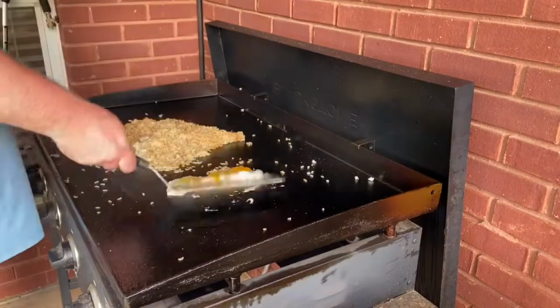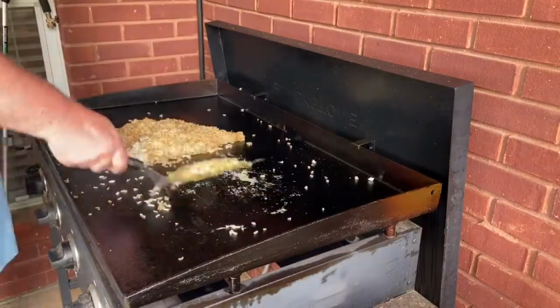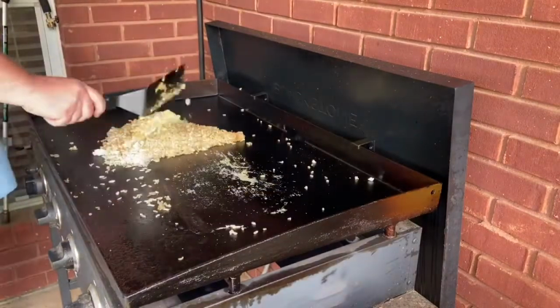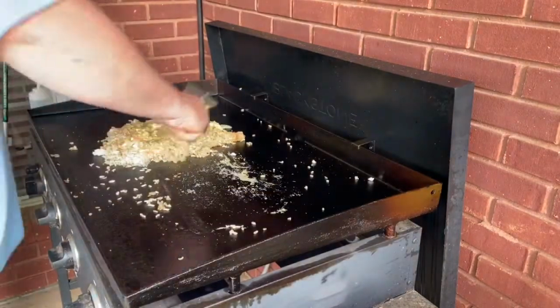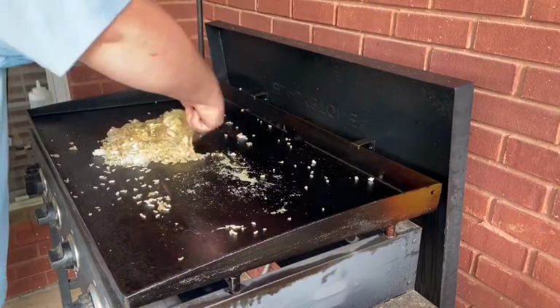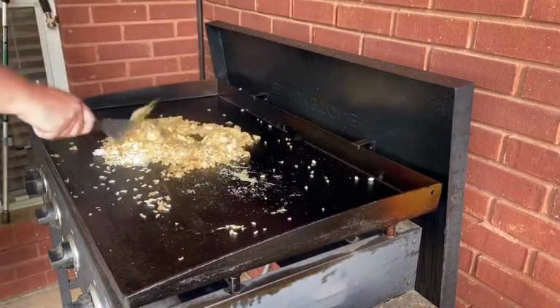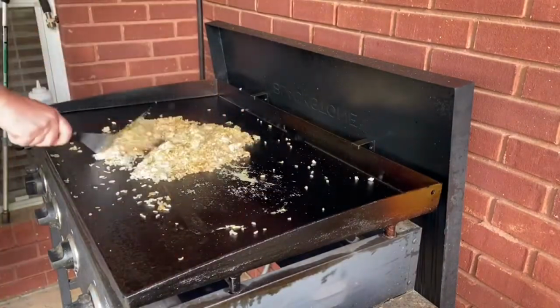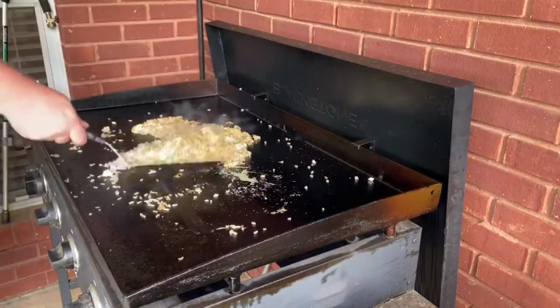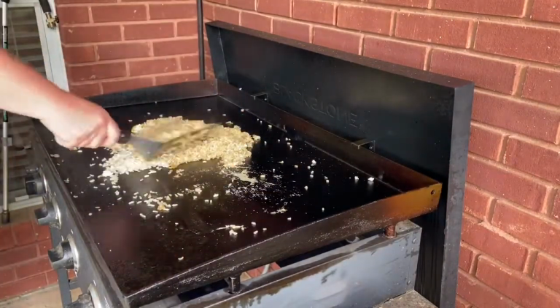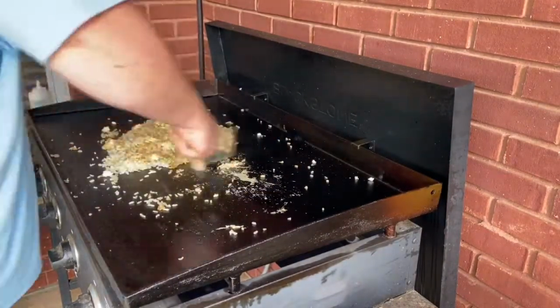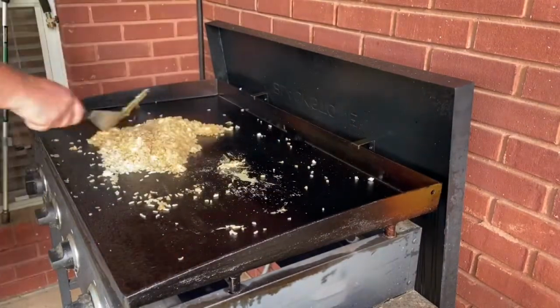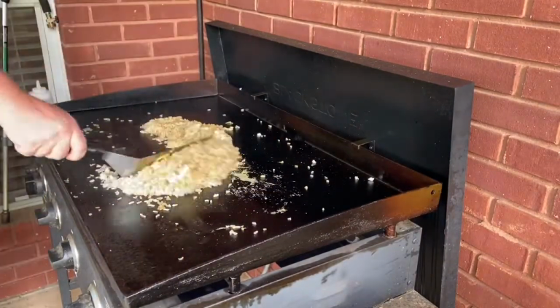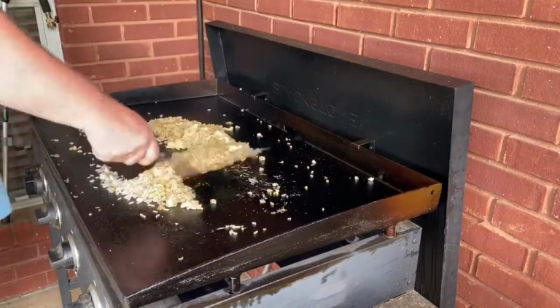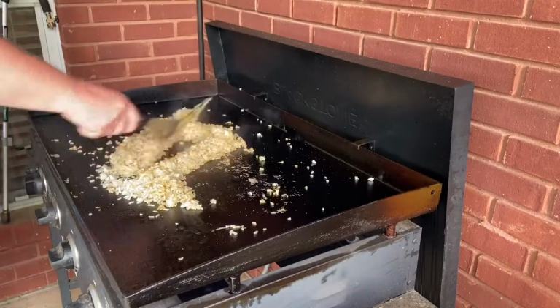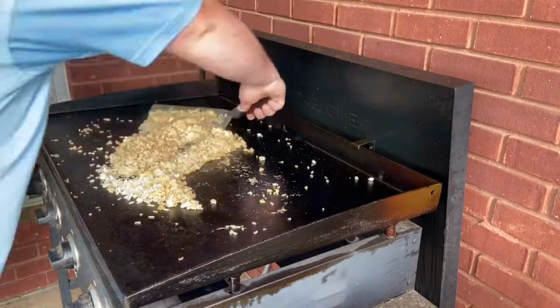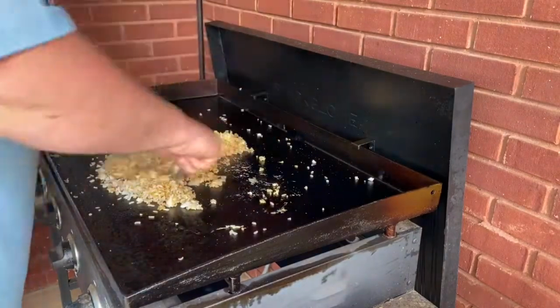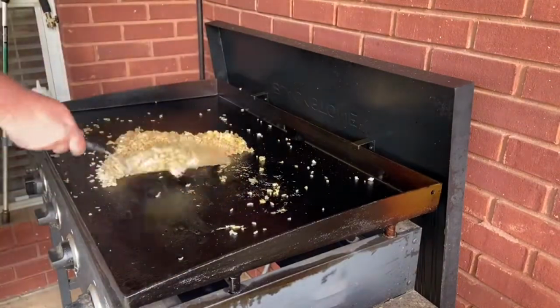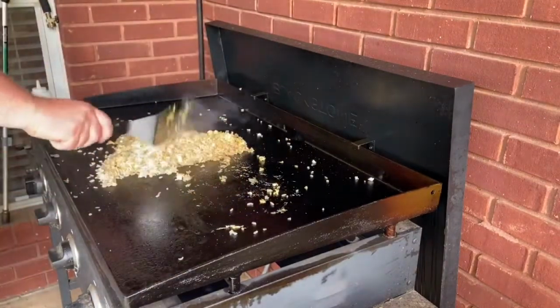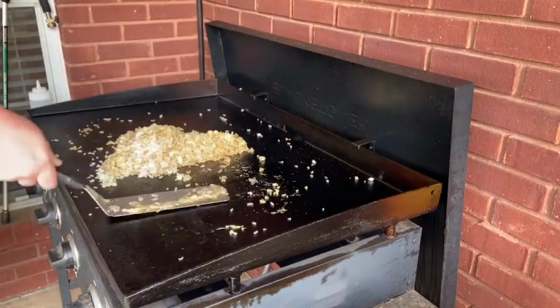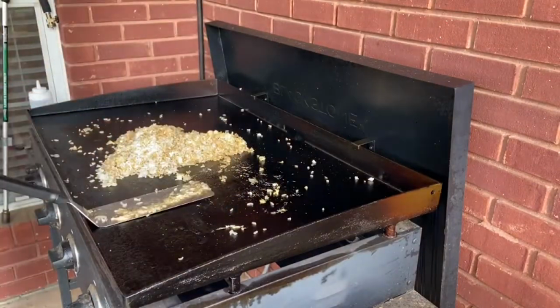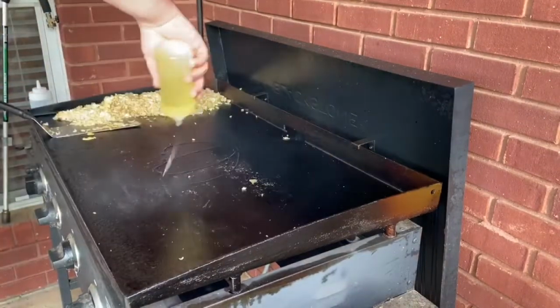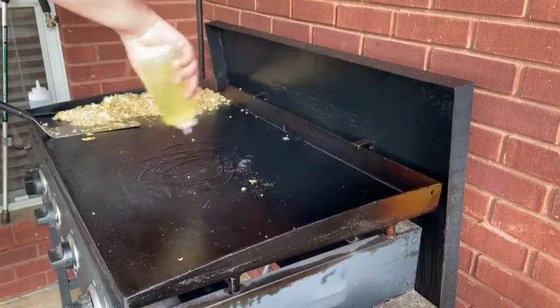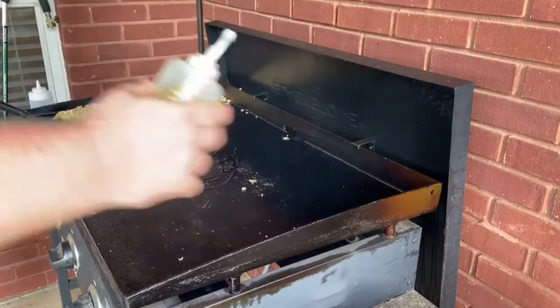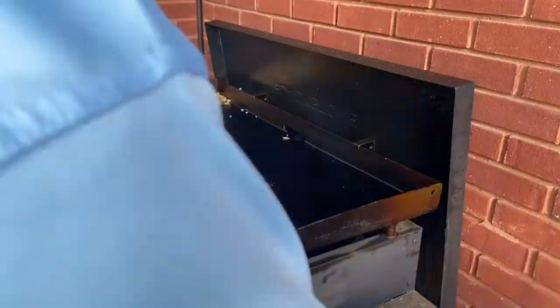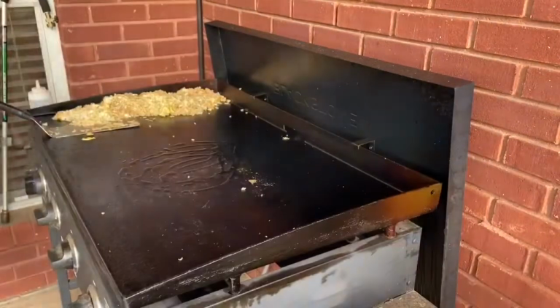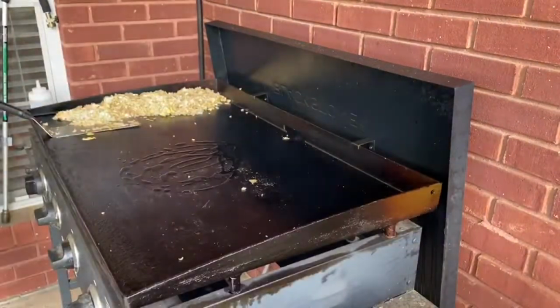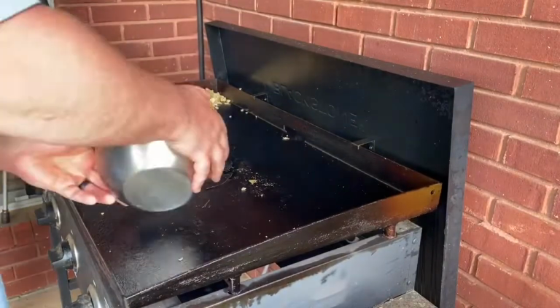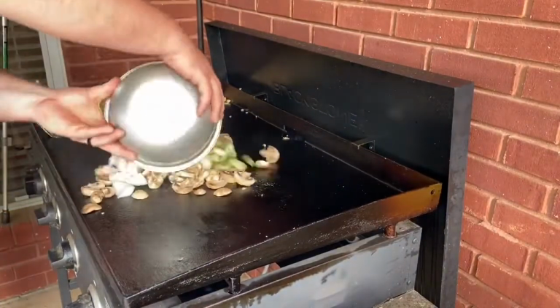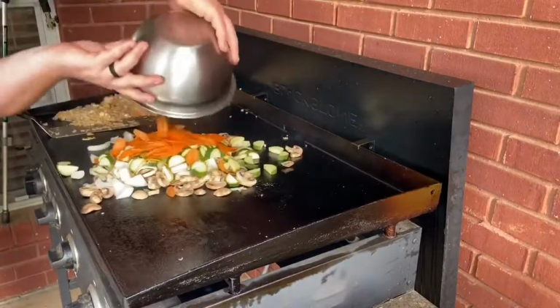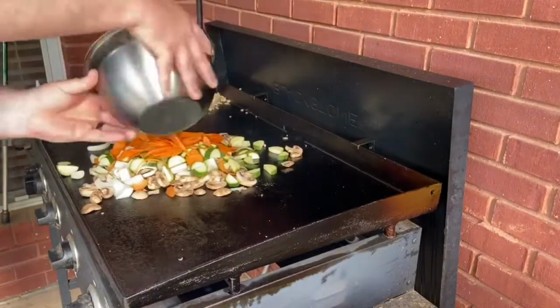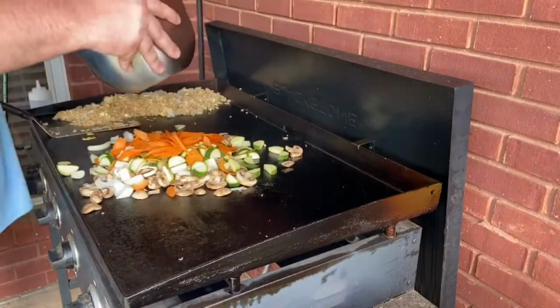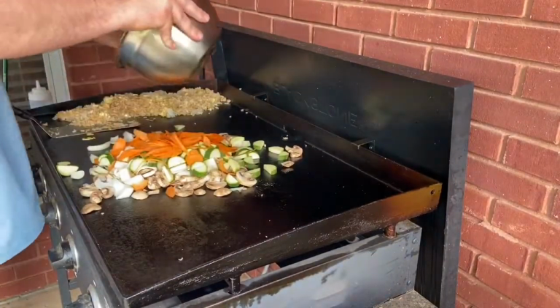As those eggs get incorporated, we're going to slide it over to the cool side of the griddle and let that sit in the warm heat. Next, we're going to lay down a little oil, get that spread, and then go right out with the vegetables.